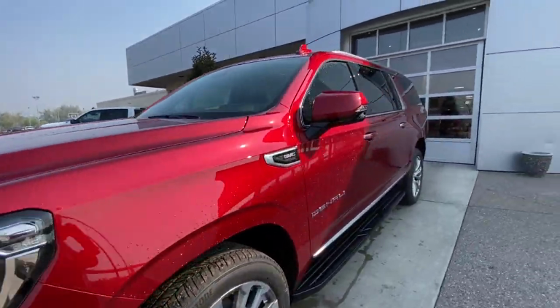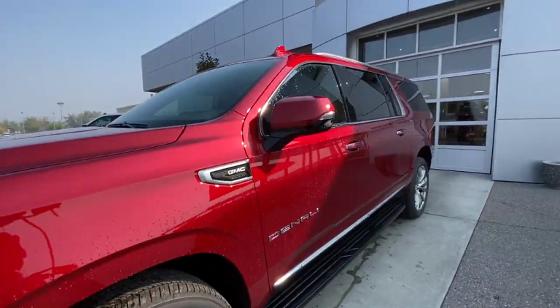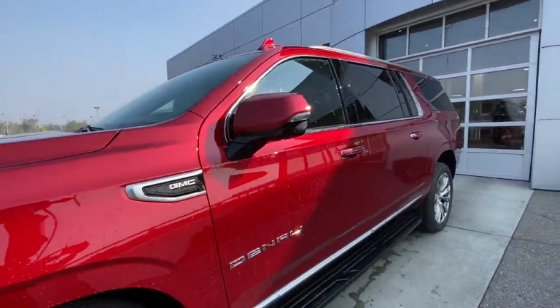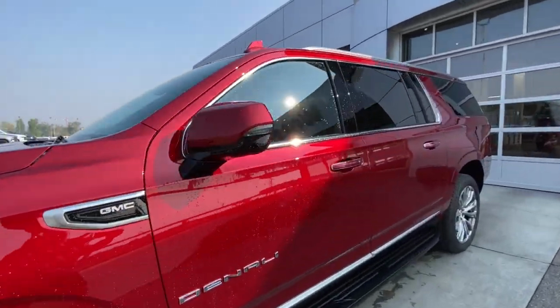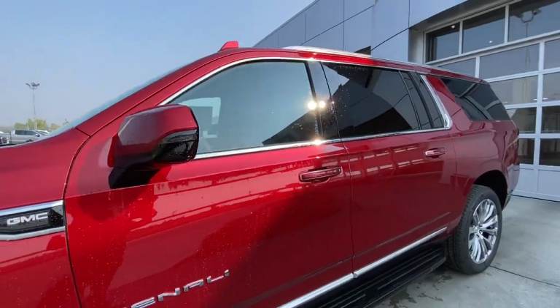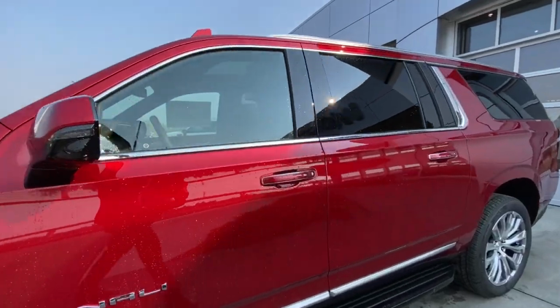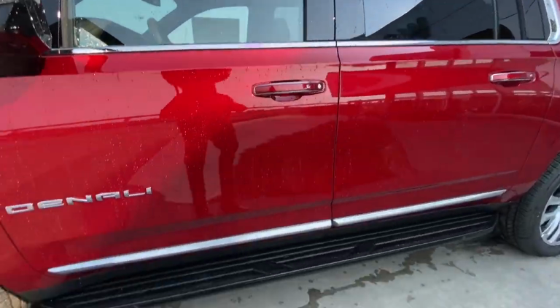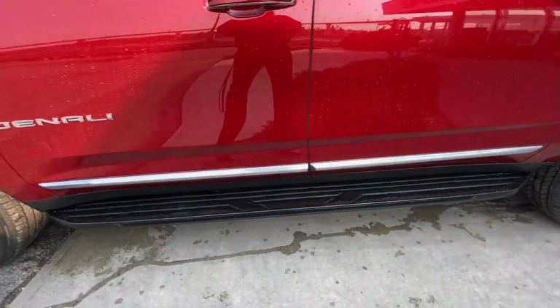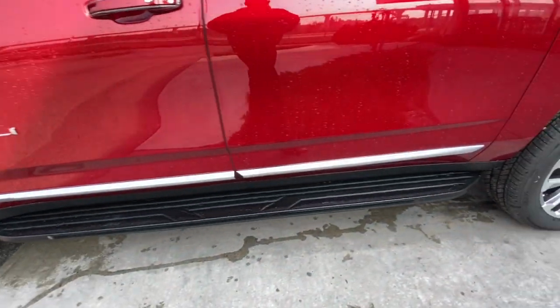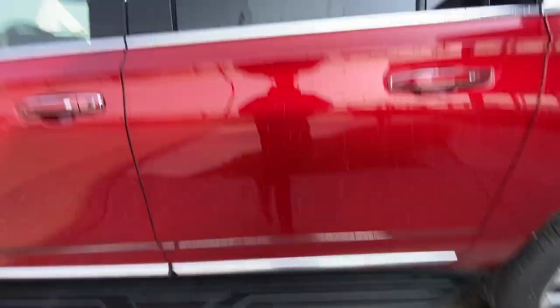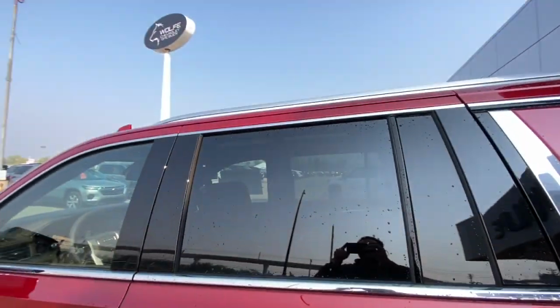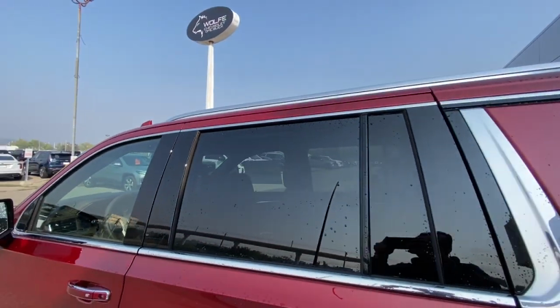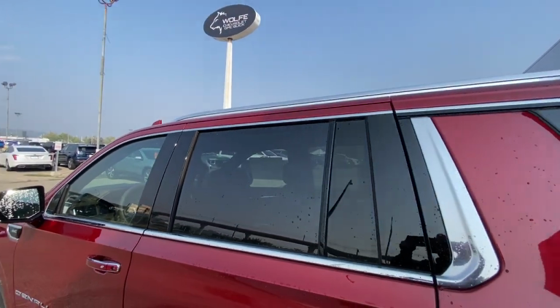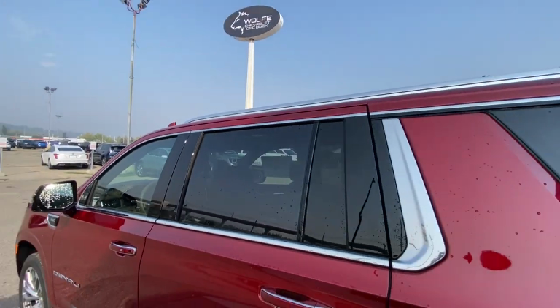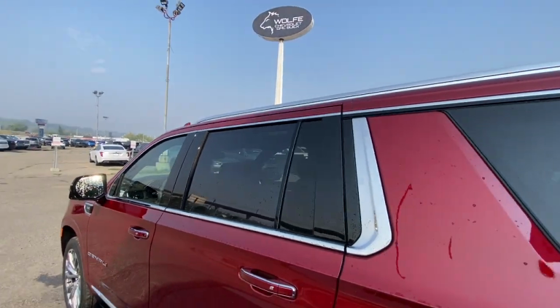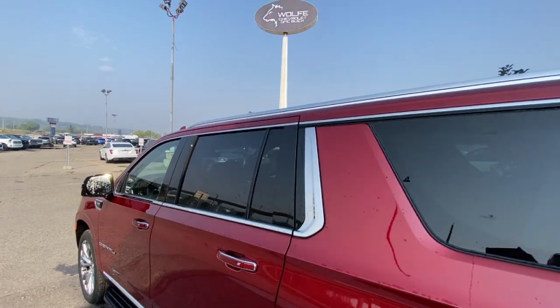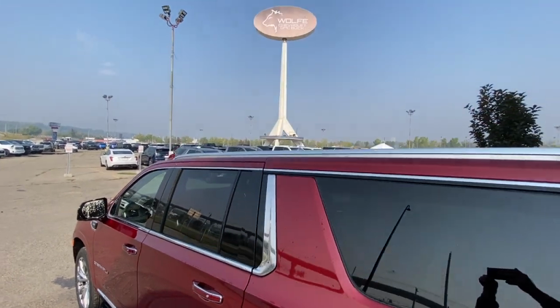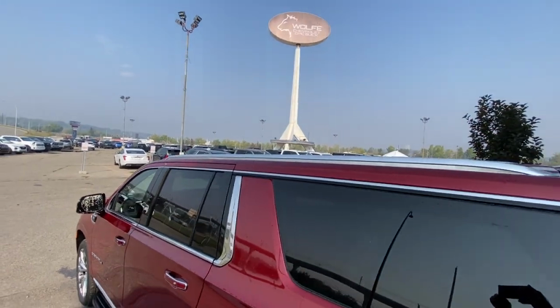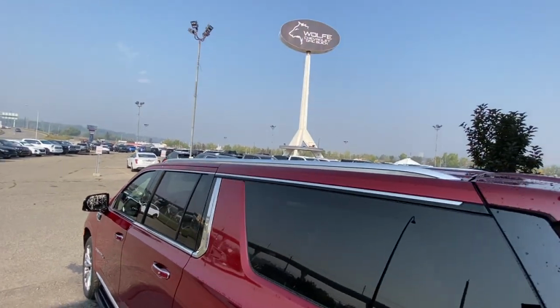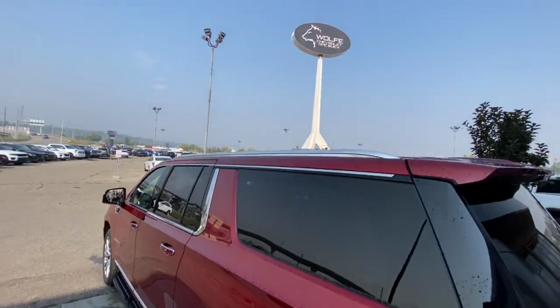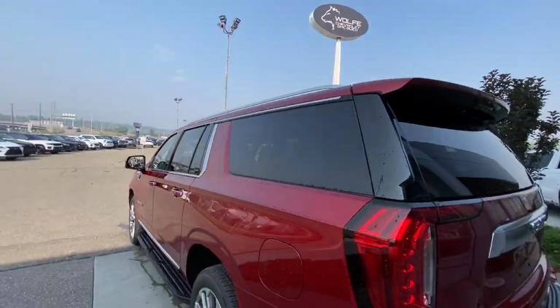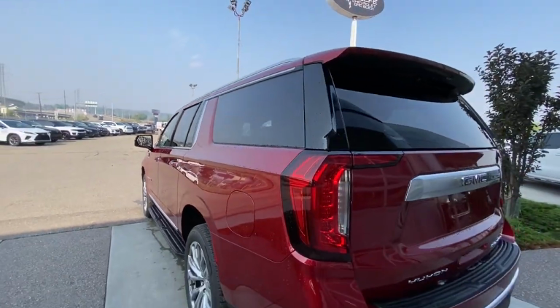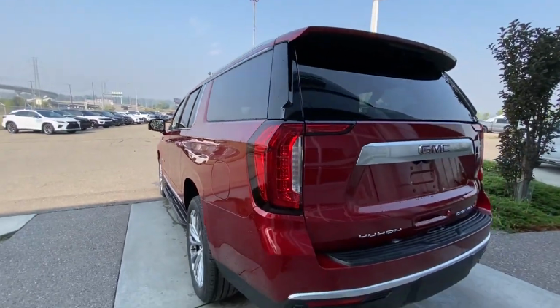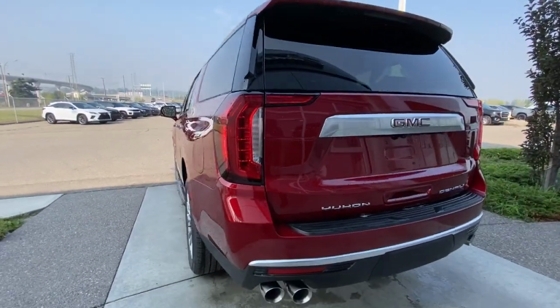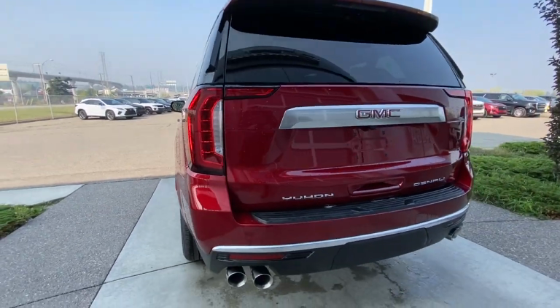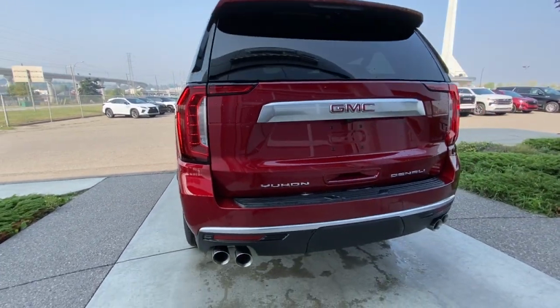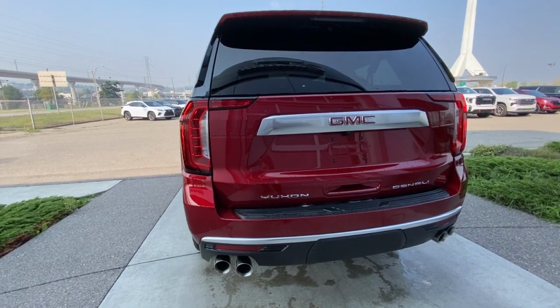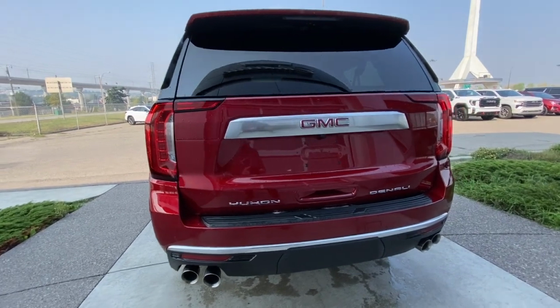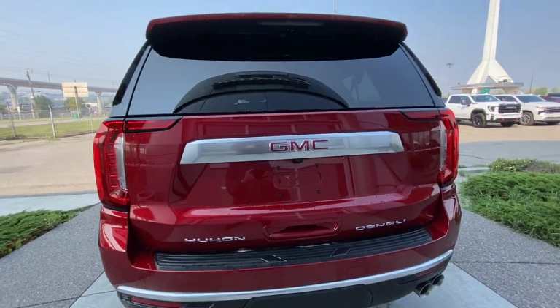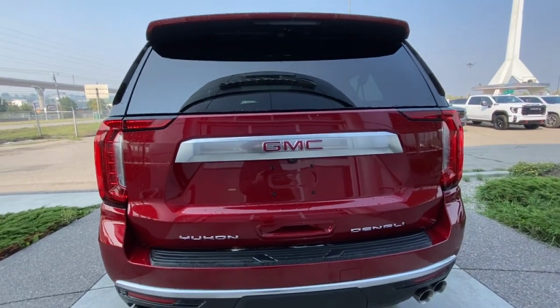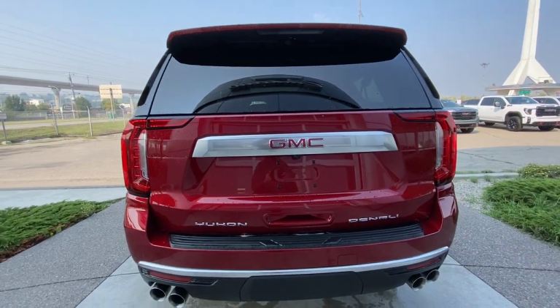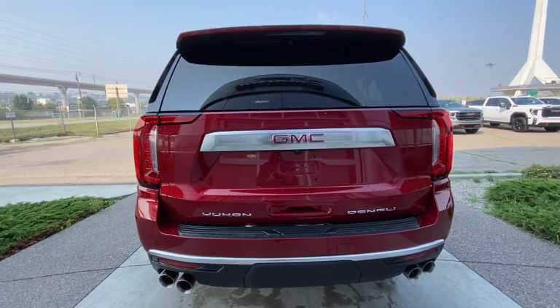Back down the side of the vehicle, this SUV is remote-start equipped, step-assists are installed, and rear-tinted privacy windows with chrome trim all around. Roof rails are installed as well. At the back of the vehicle, we have the quad chrome-tipped exhaust, Yukon Denali and GMC badging, all on the hatch.